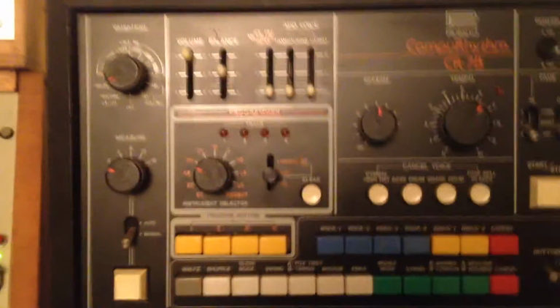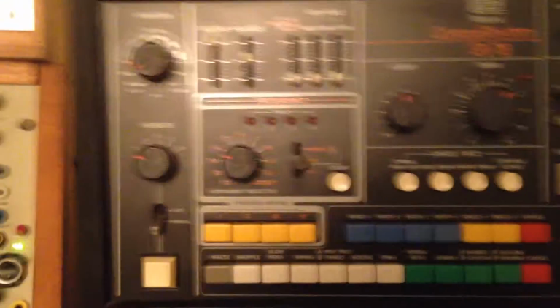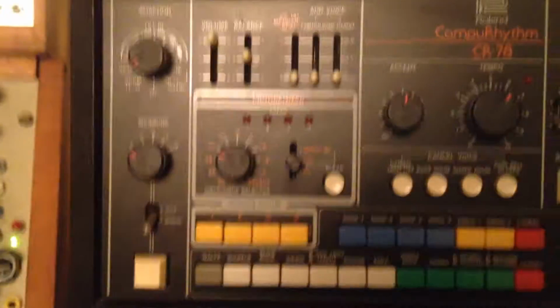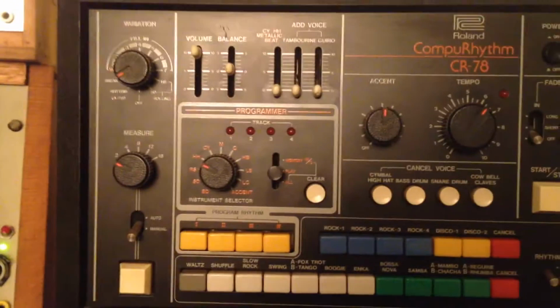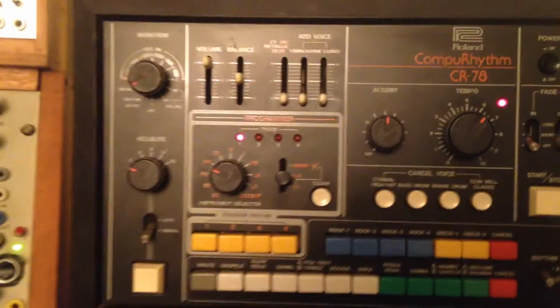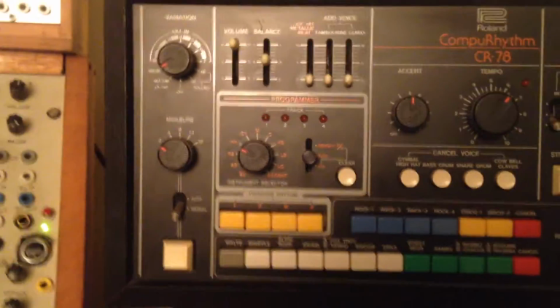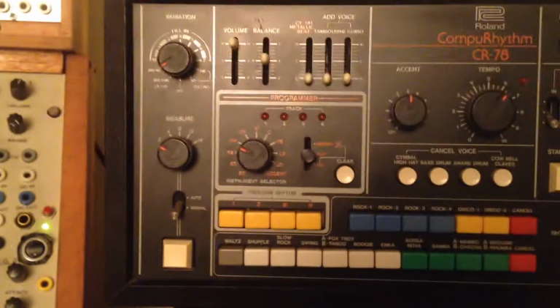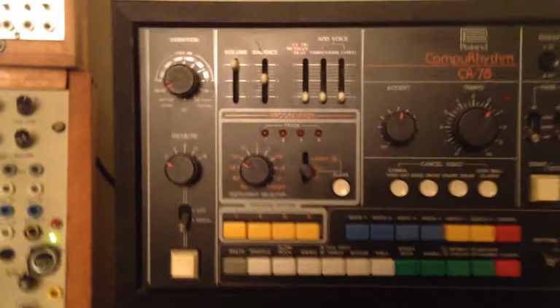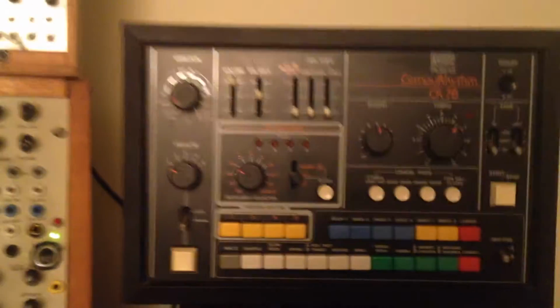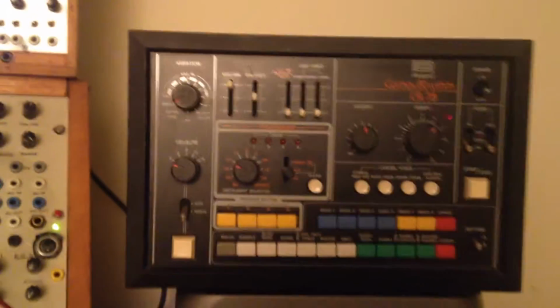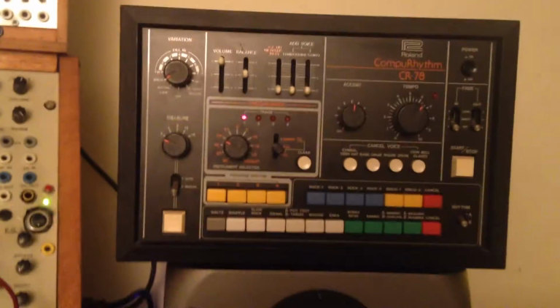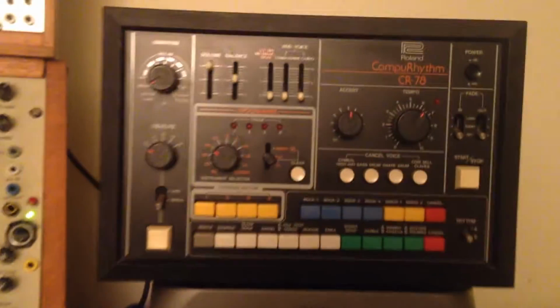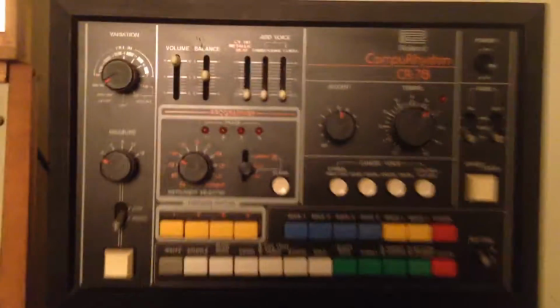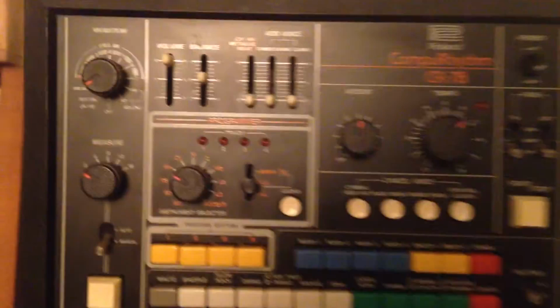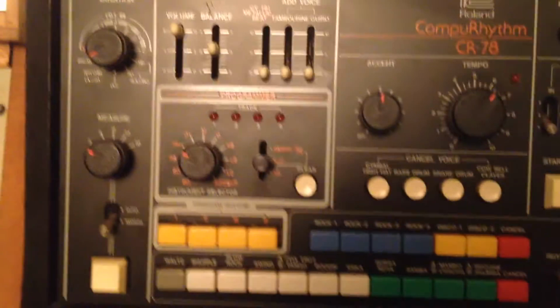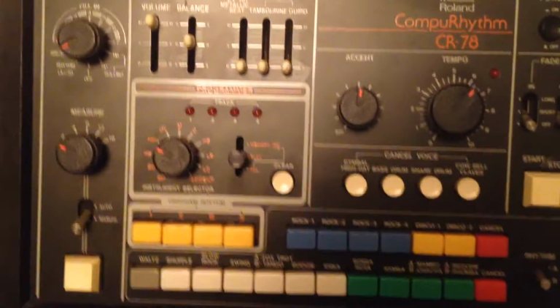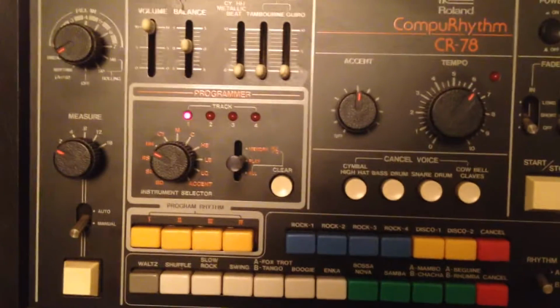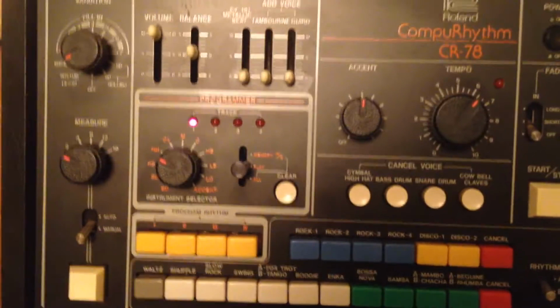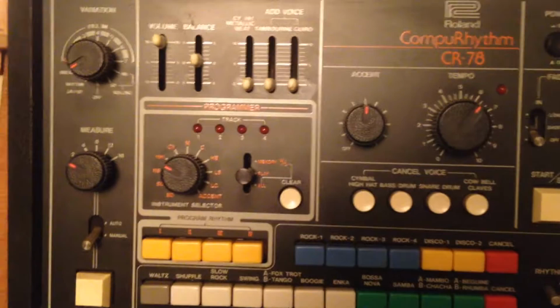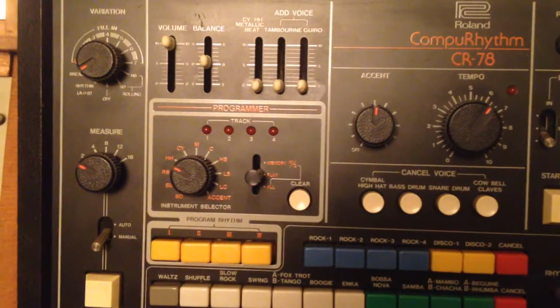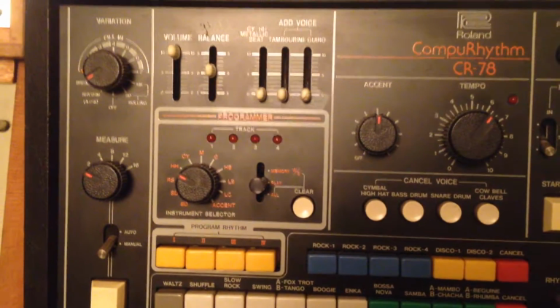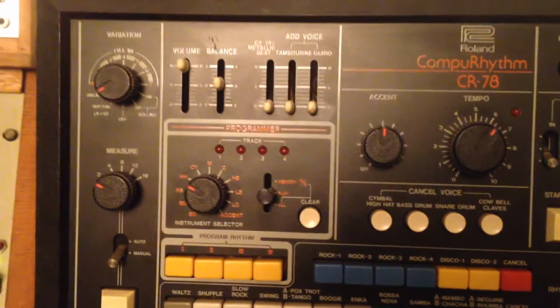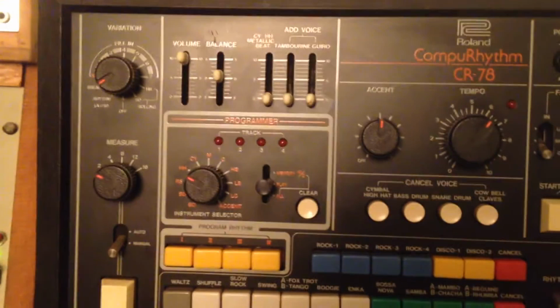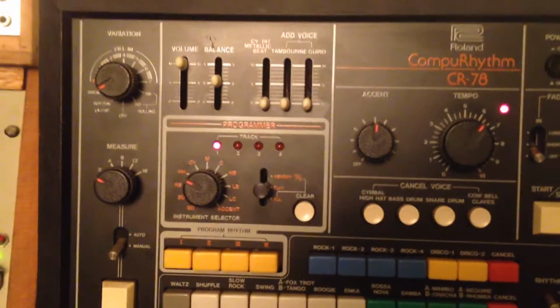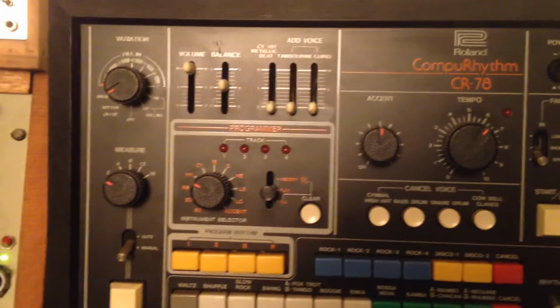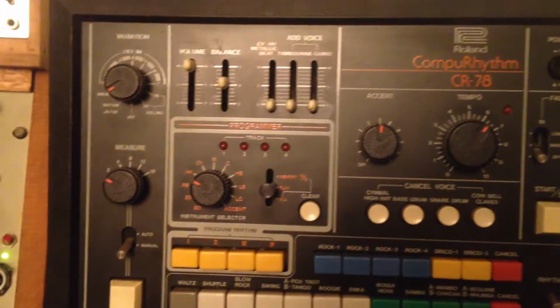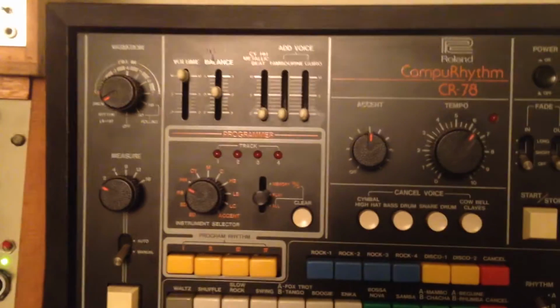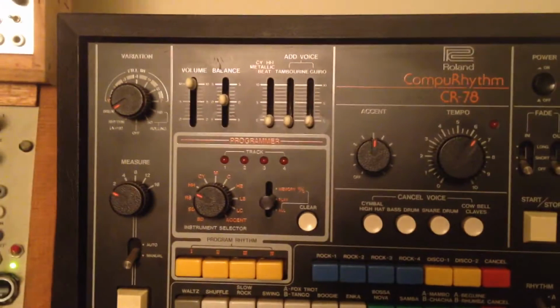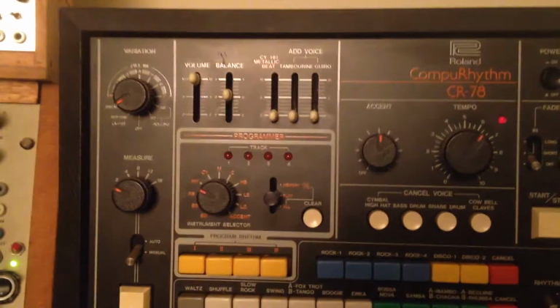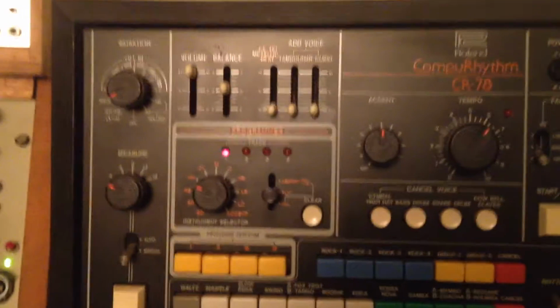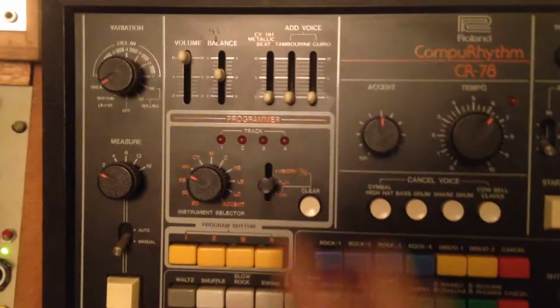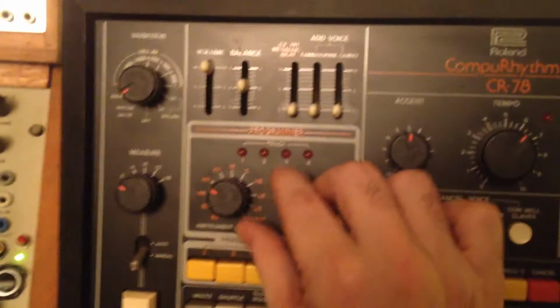Now whatever other drum instrument you choose will be recorded onto the next track. You can record four and then send triggers to the fifth one. You can also edit by adding more triggers.